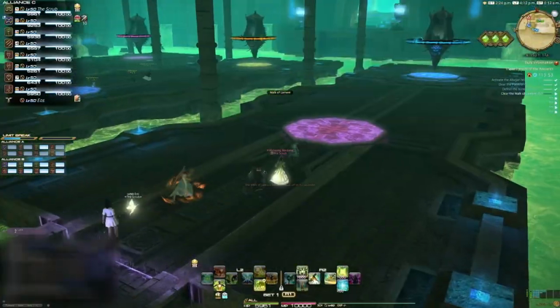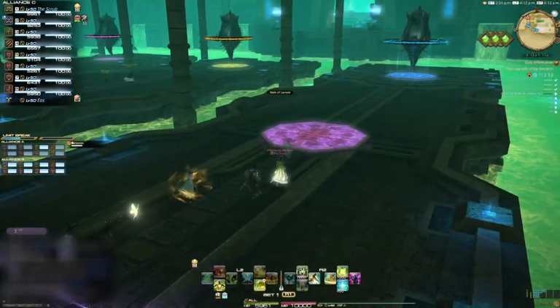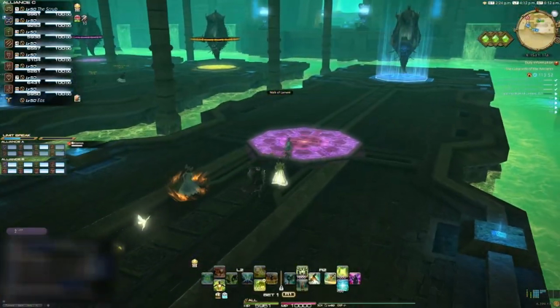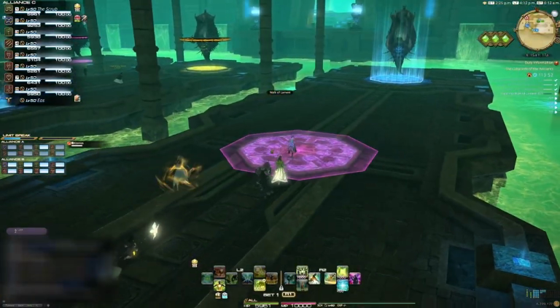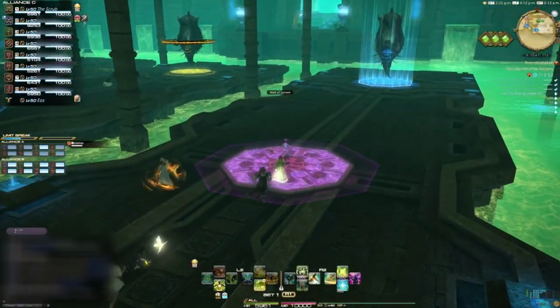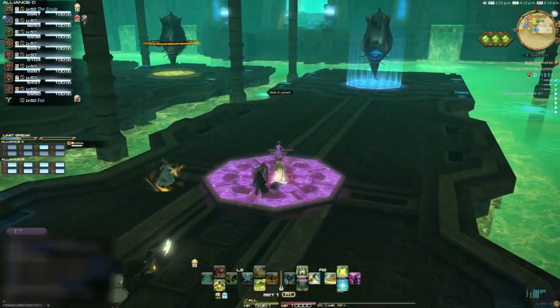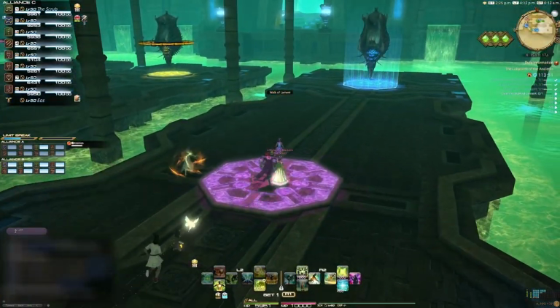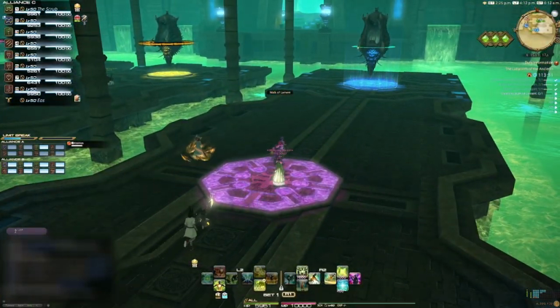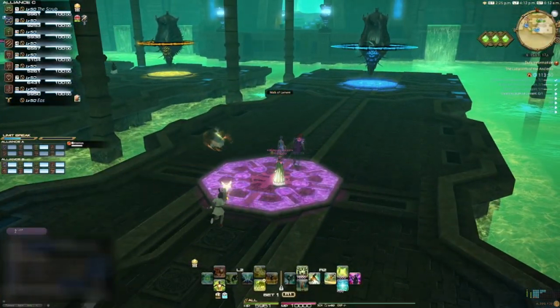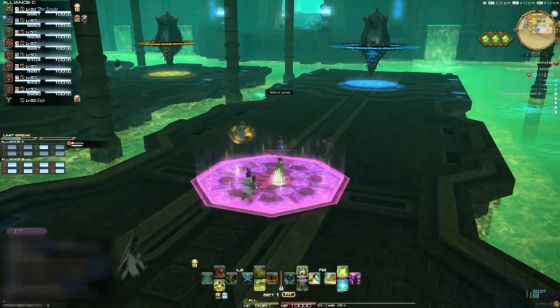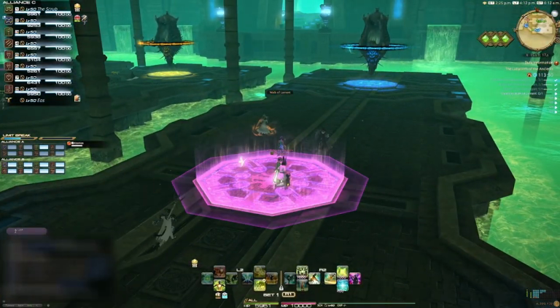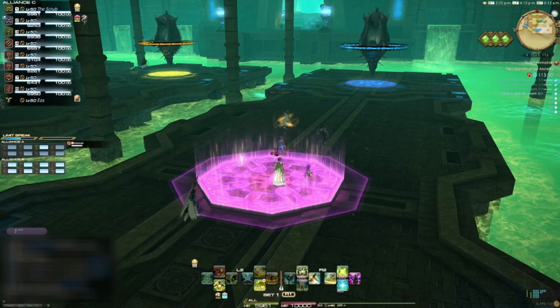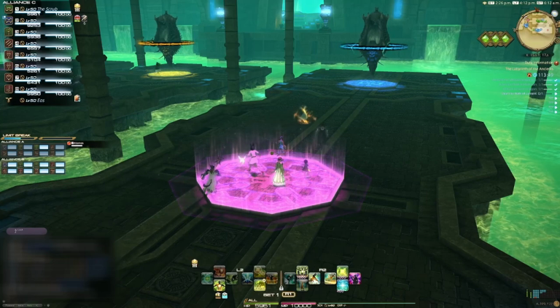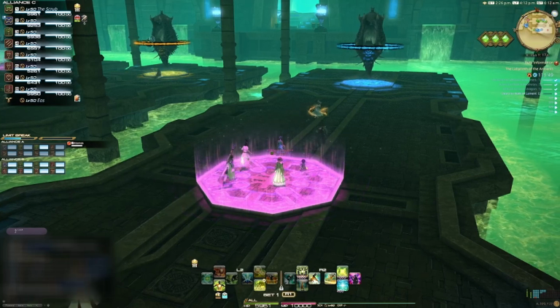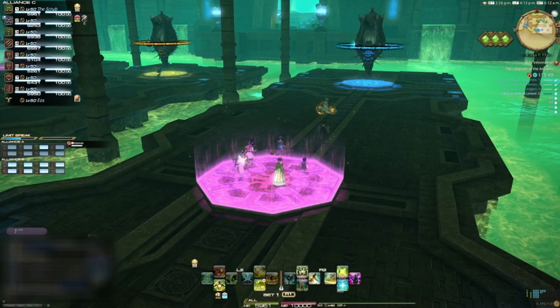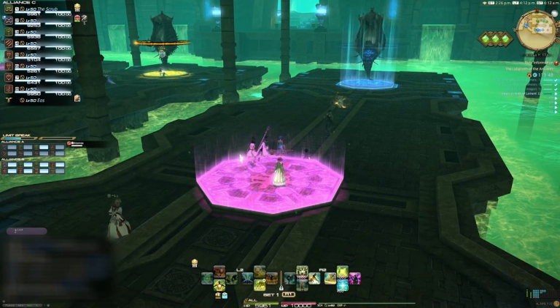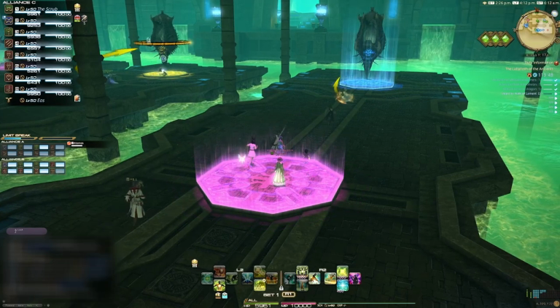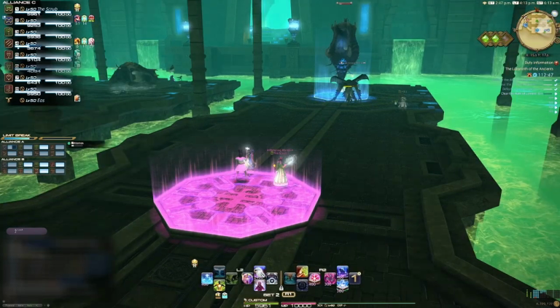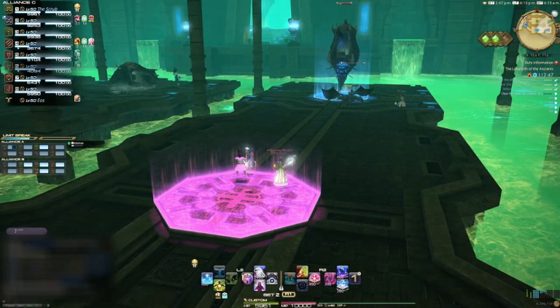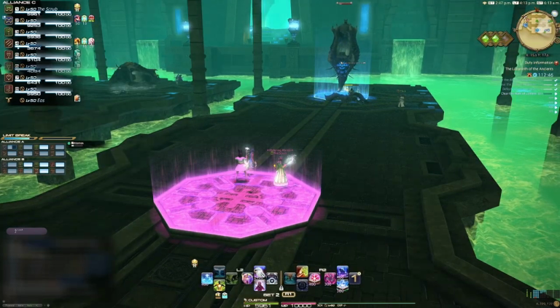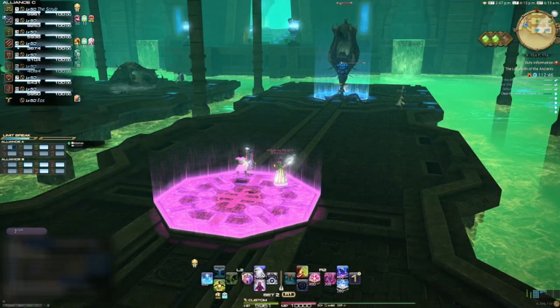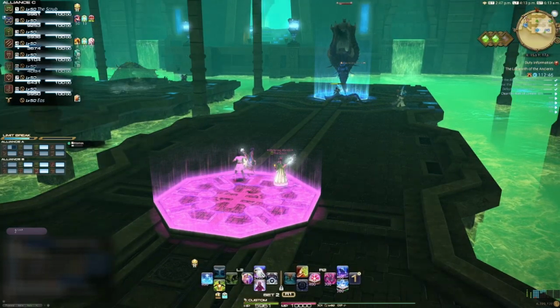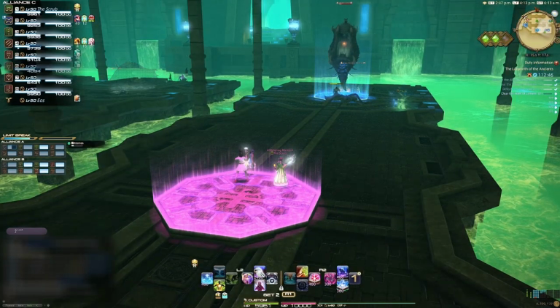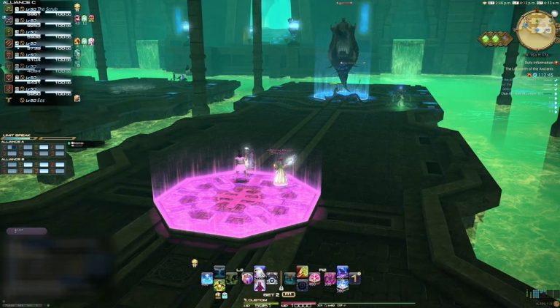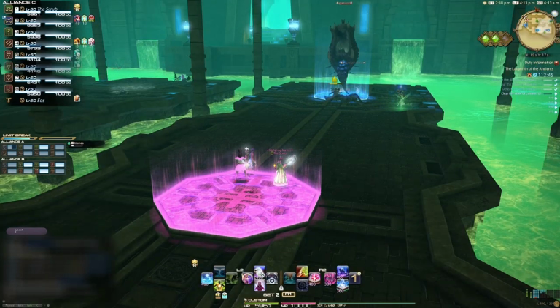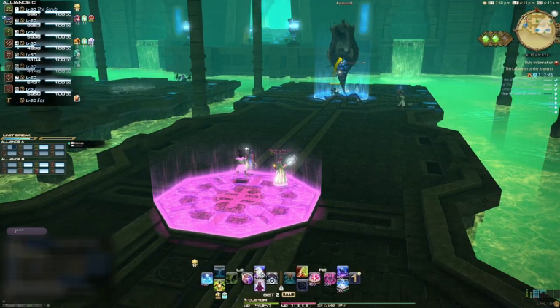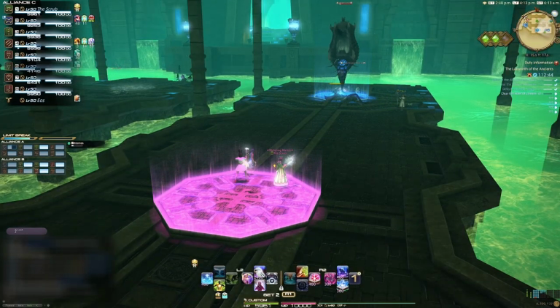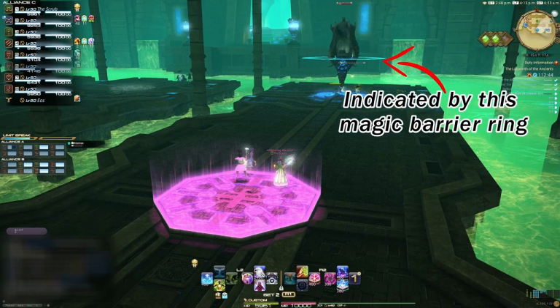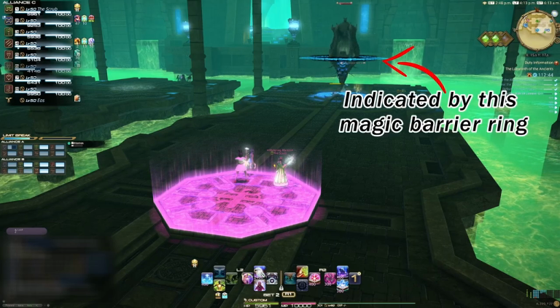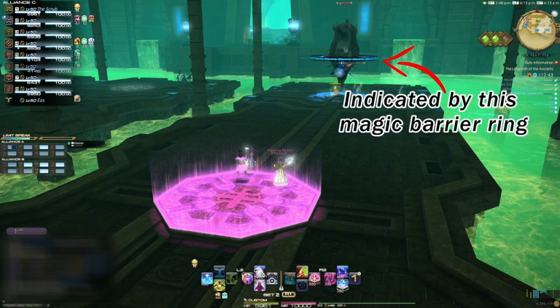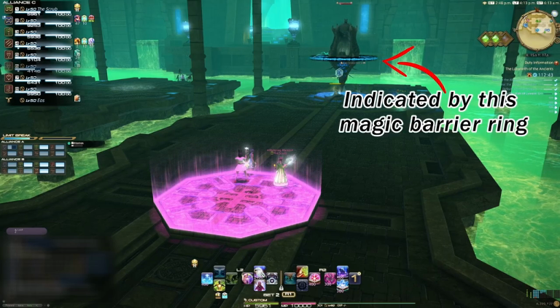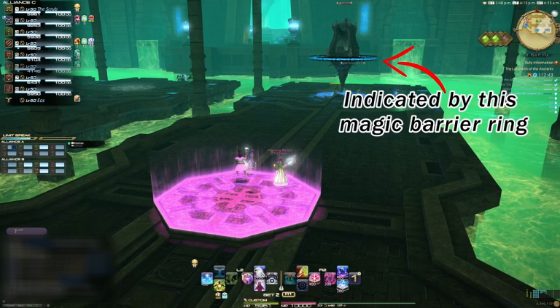Four players from your section — normally the healers and two ranged DPS in your Alliance — will need to stand on the glowing pad in front of you. If only three people or less are standing on it, then another Alliance will not be able to damage their add and it can result in a wipe.